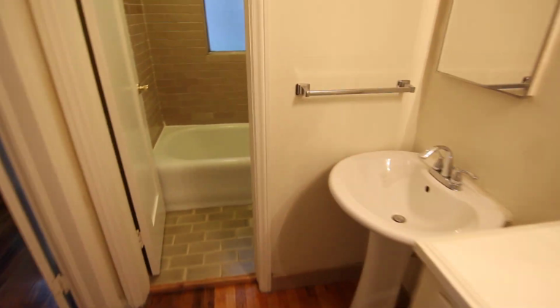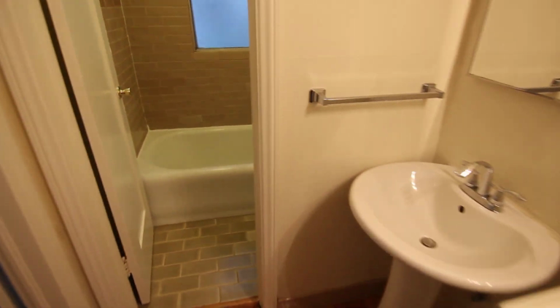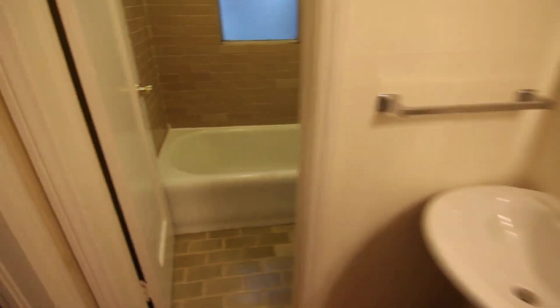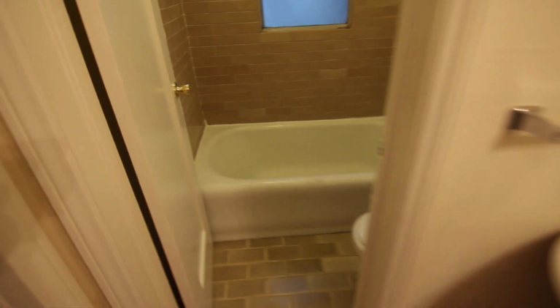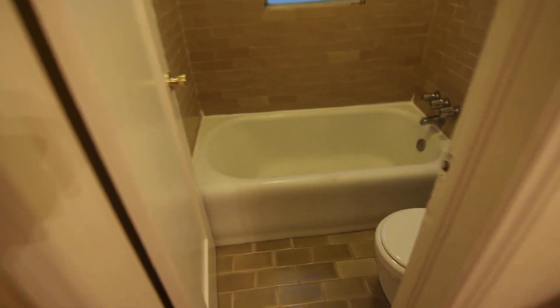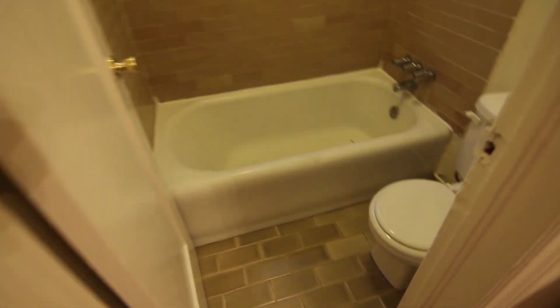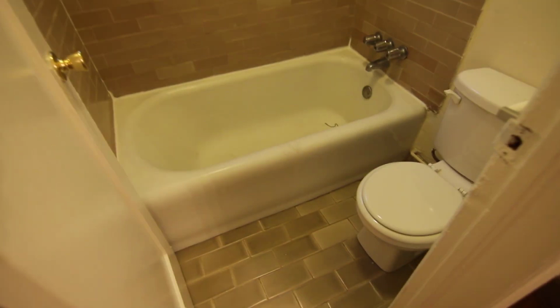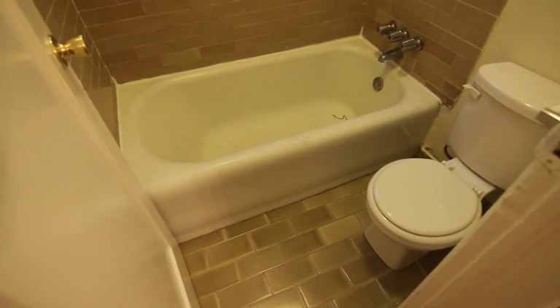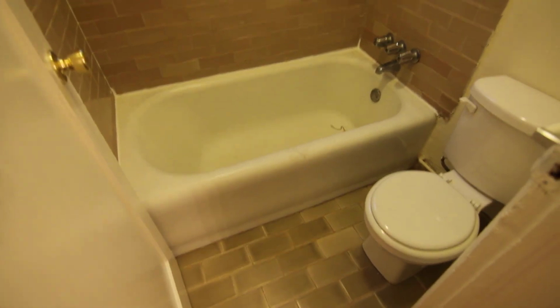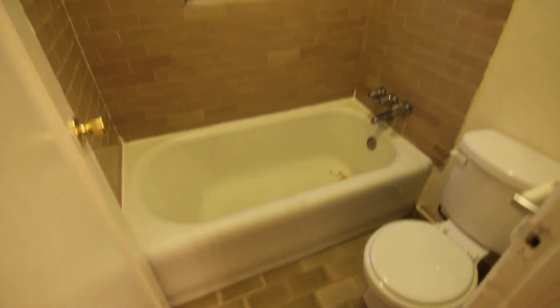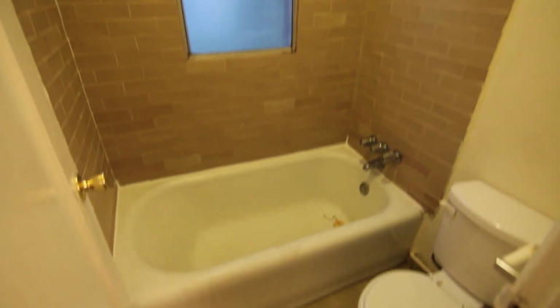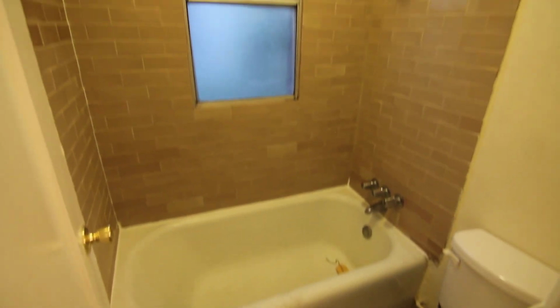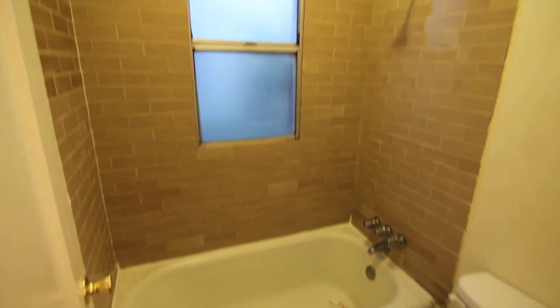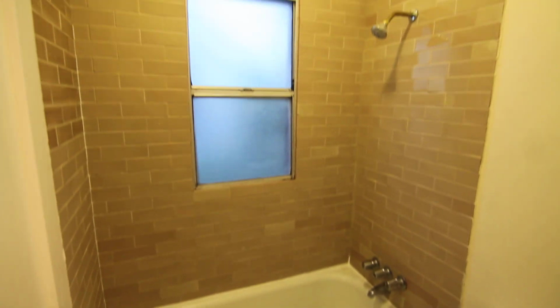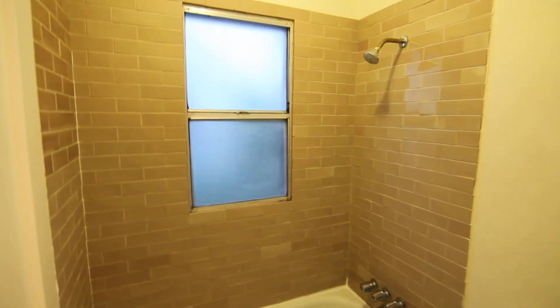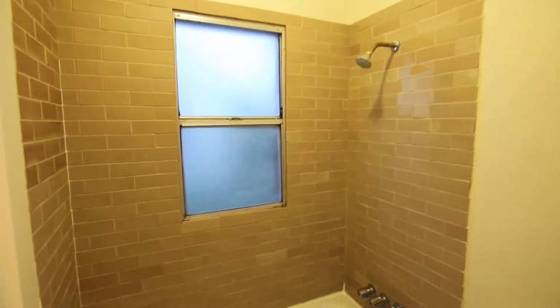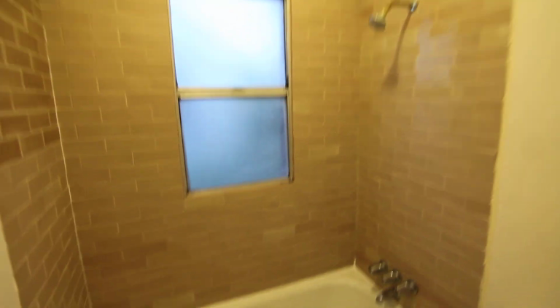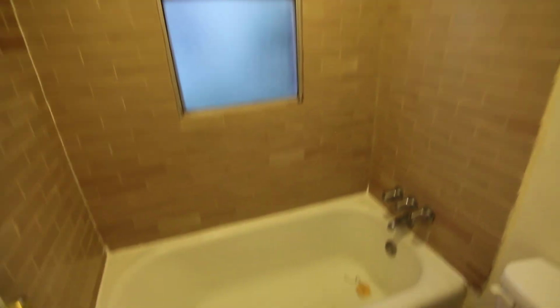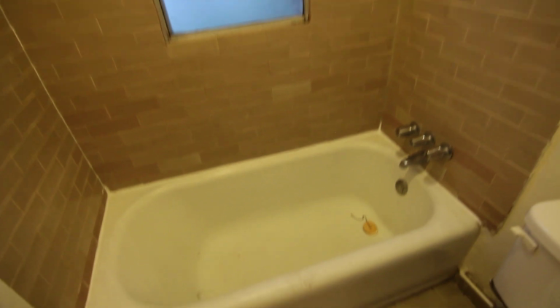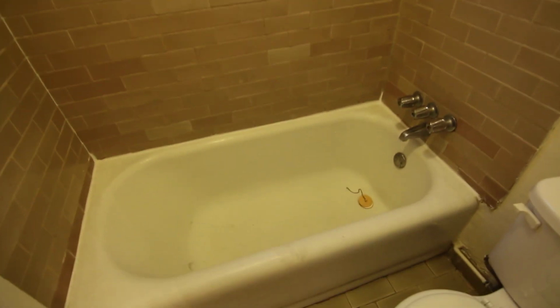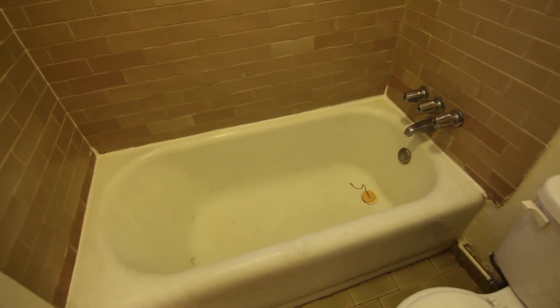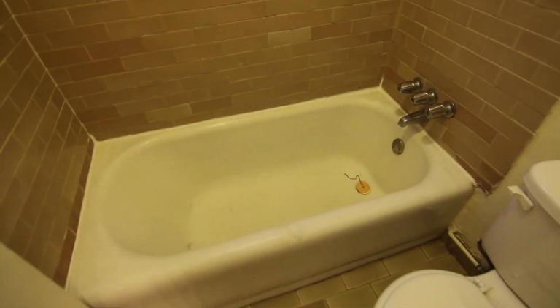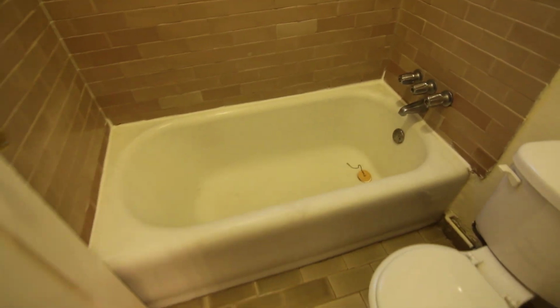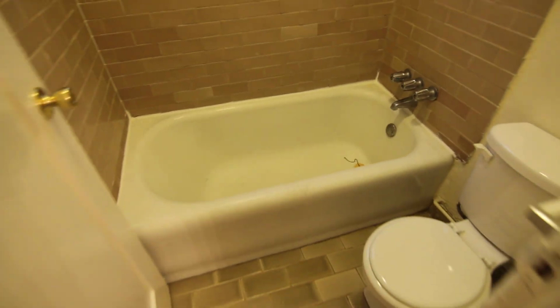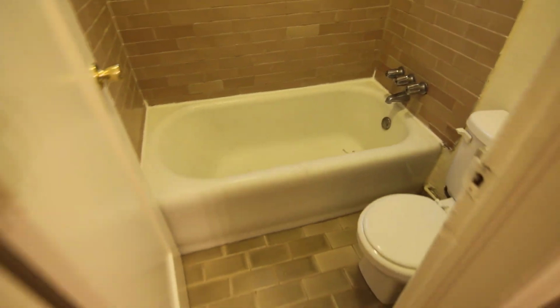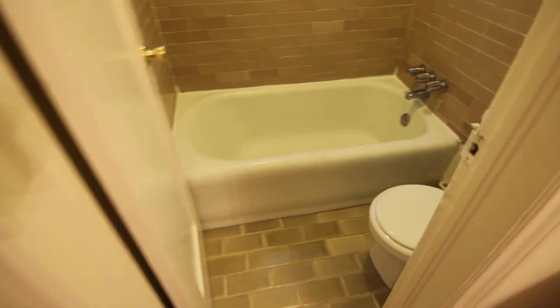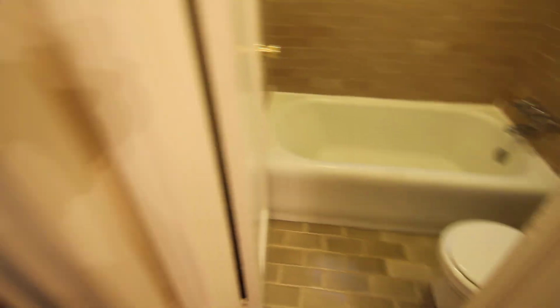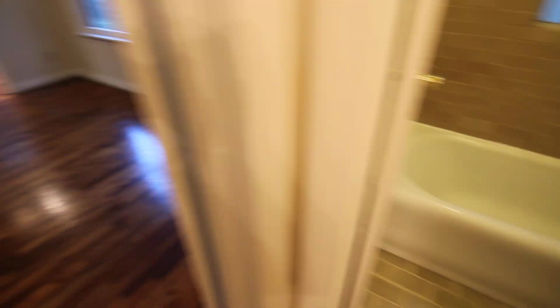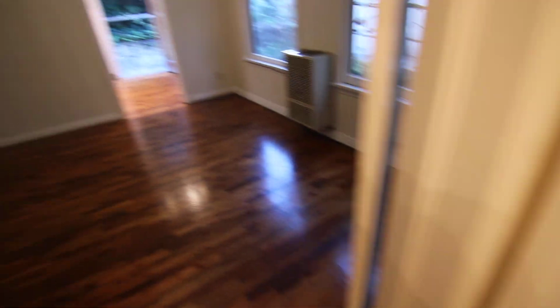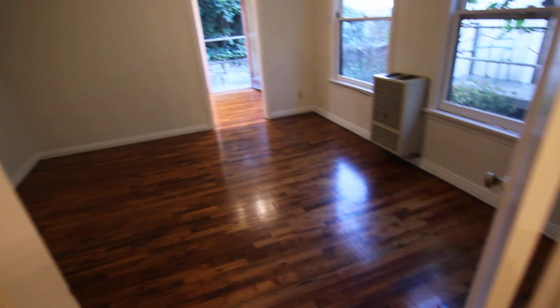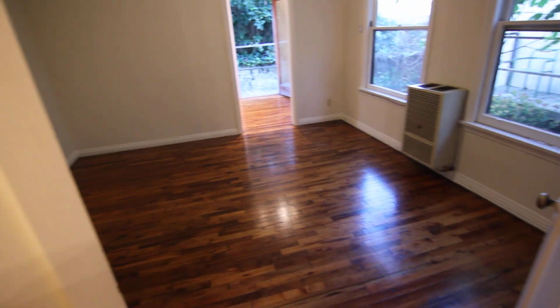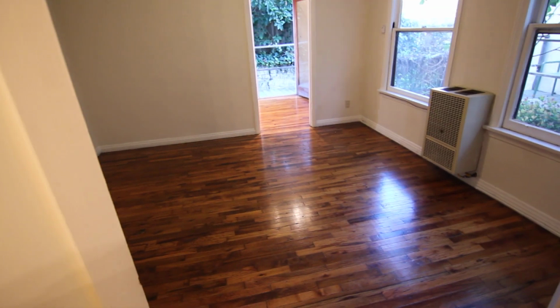And over here you have a really nice tile work shower and a deep tub, and it's very affordable.